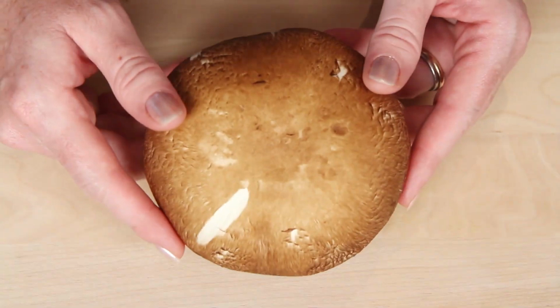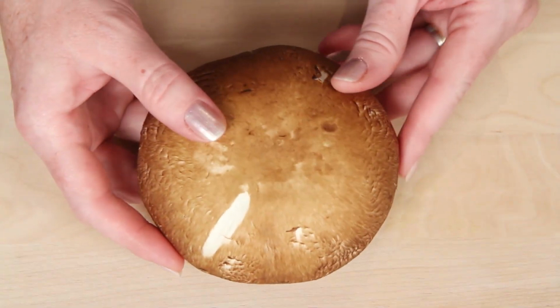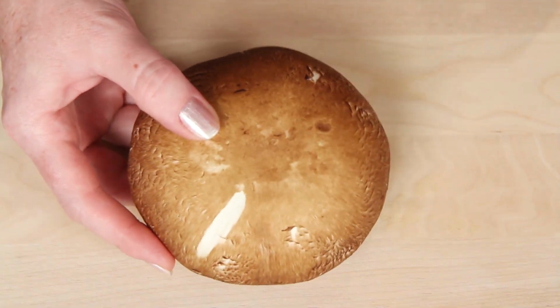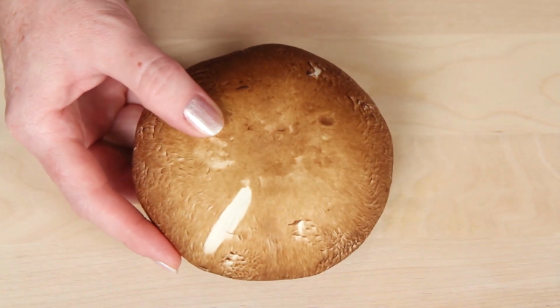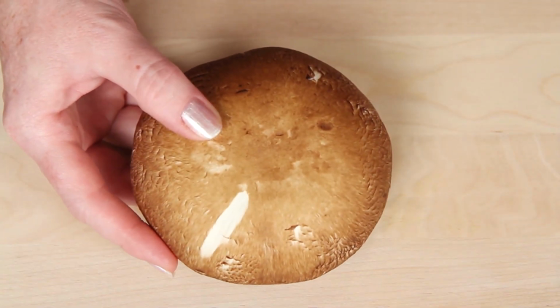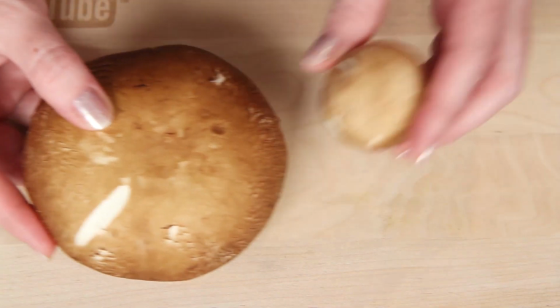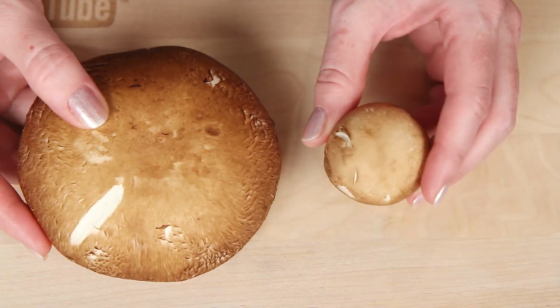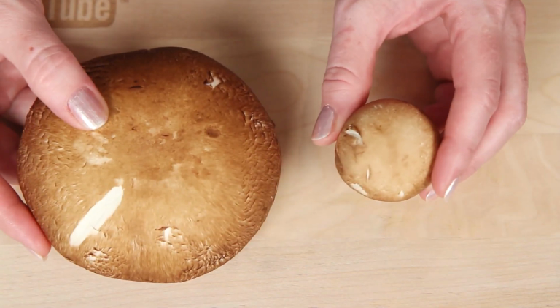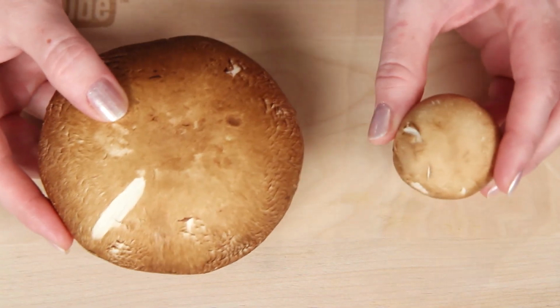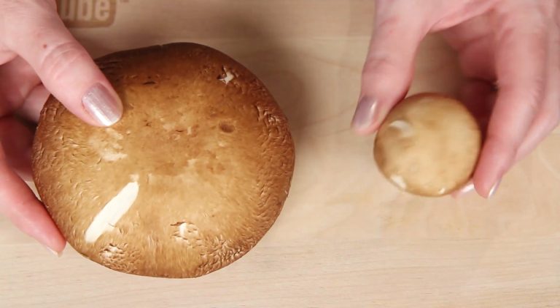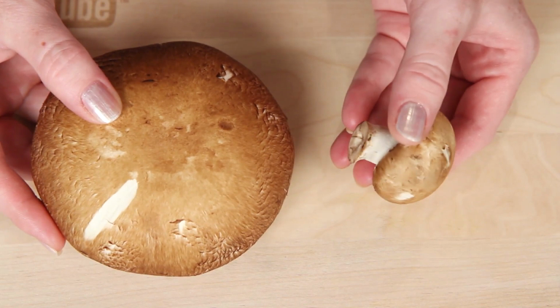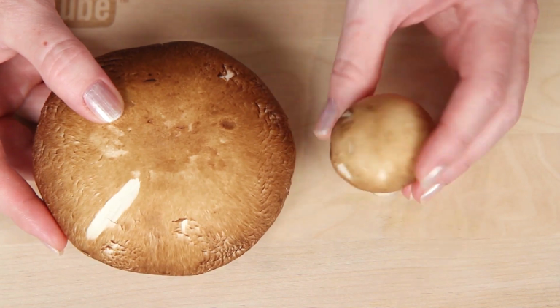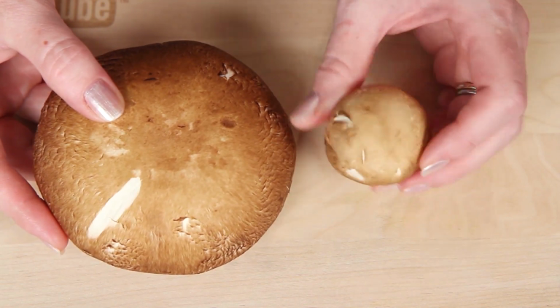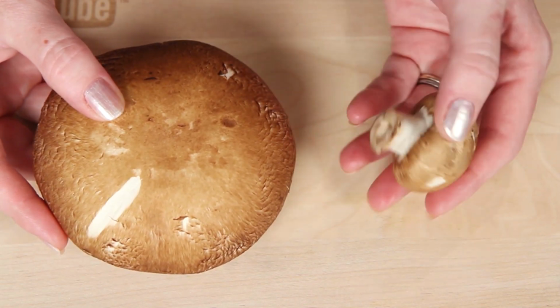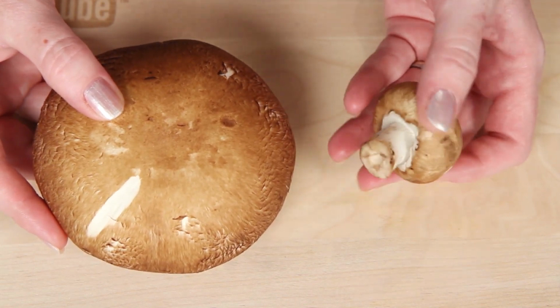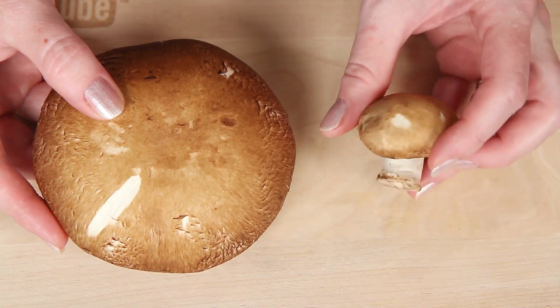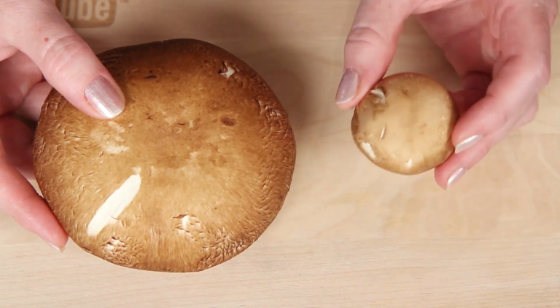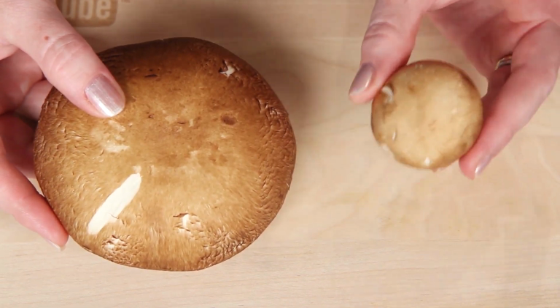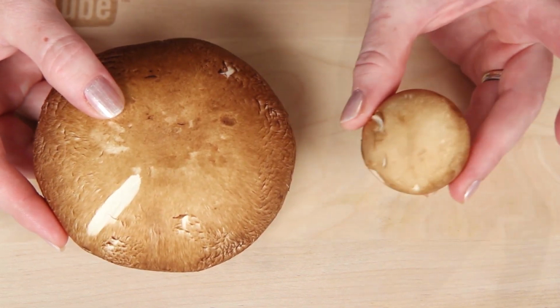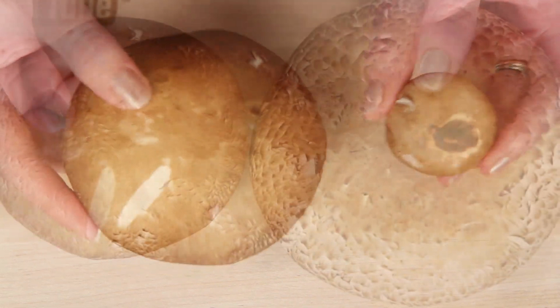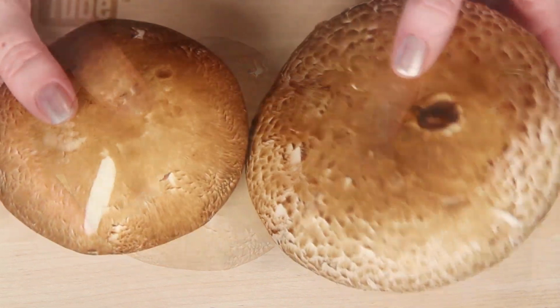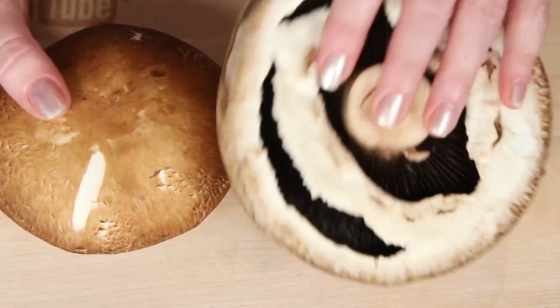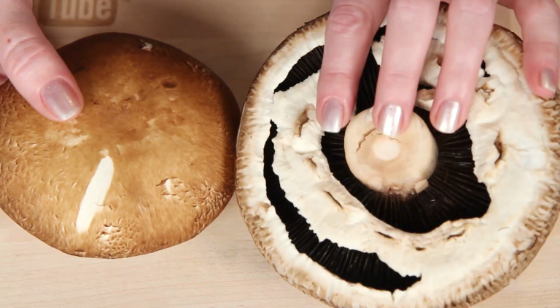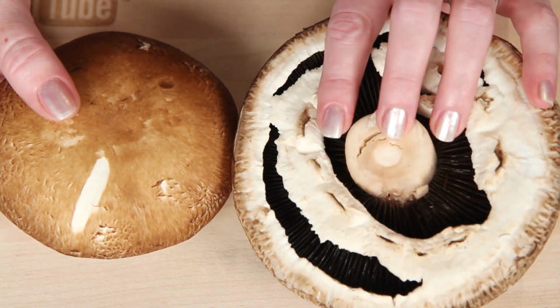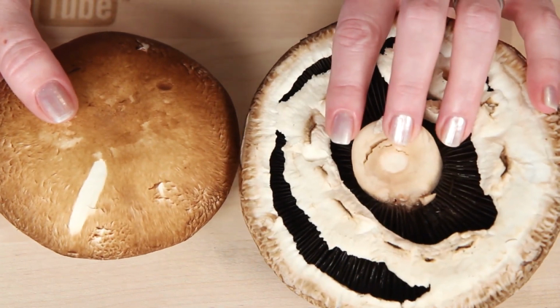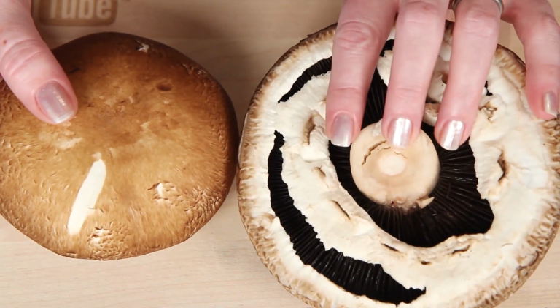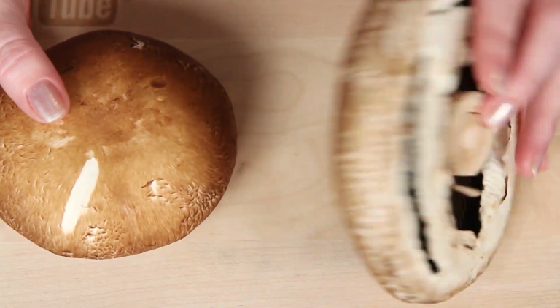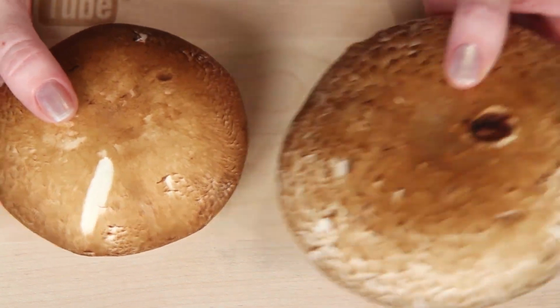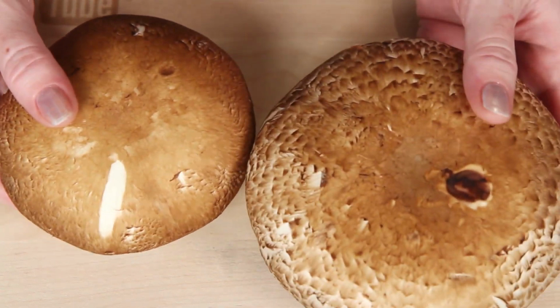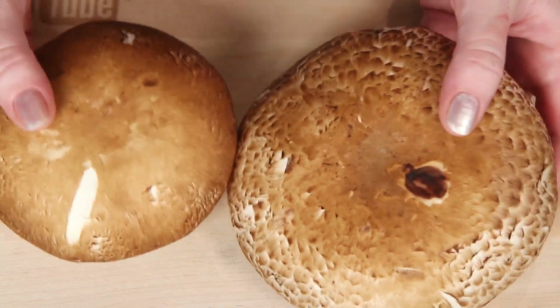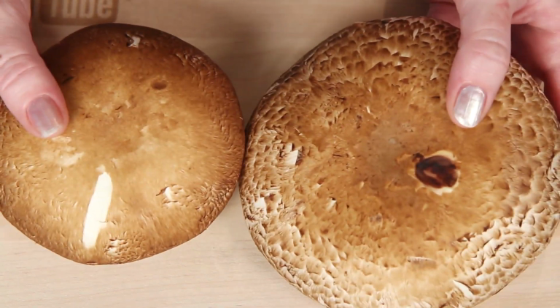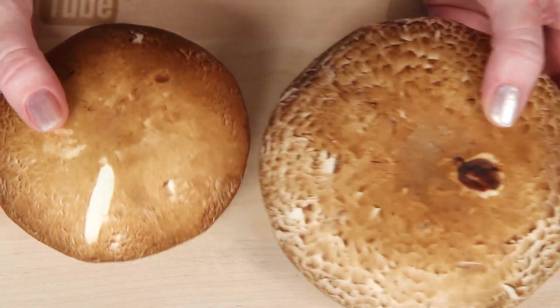This is a Portobello Mushroom. It's really just the mature version of a brown cremini mushroom. You can call these big guys Portobello or Portobella. And this is like a monster bello - I think this one's definitely a Portobello, if you know what I mean.